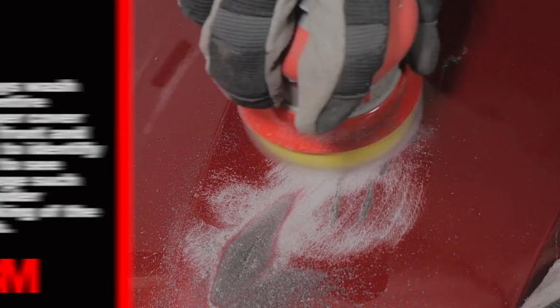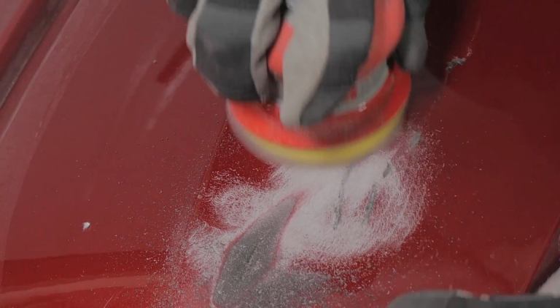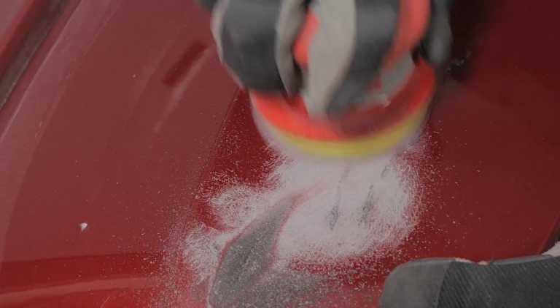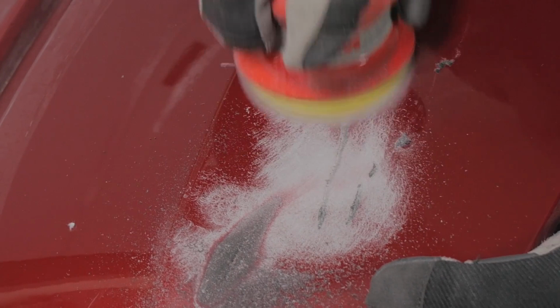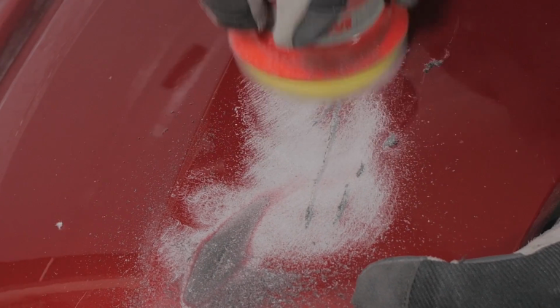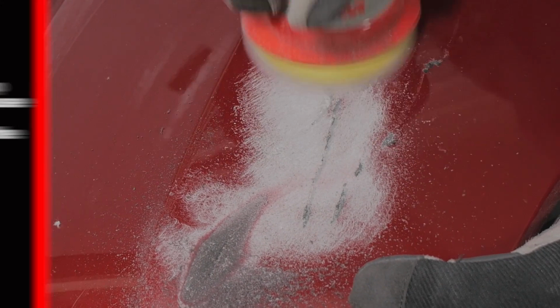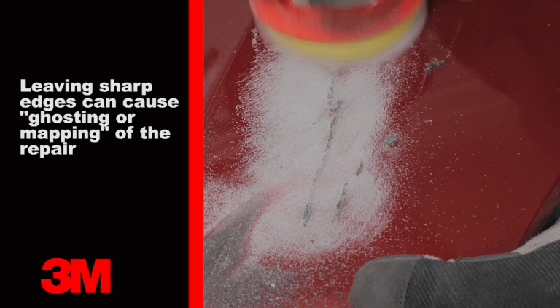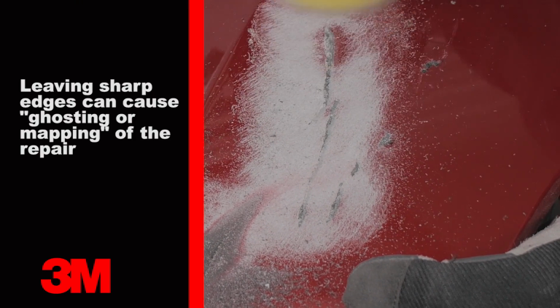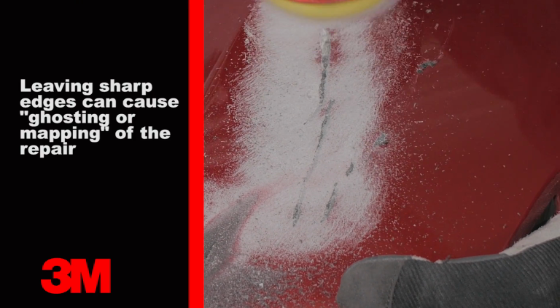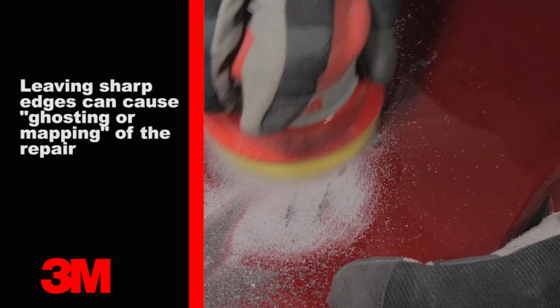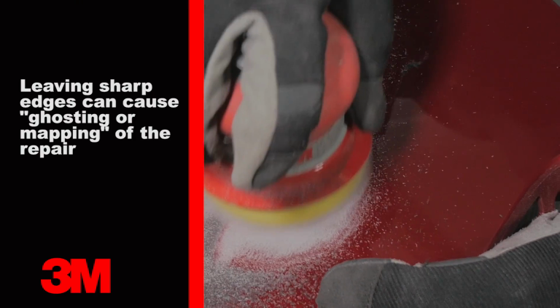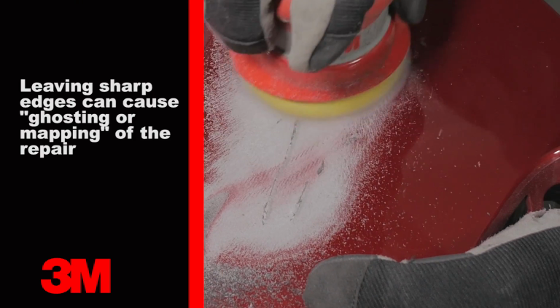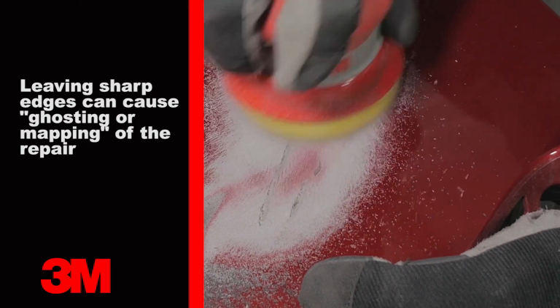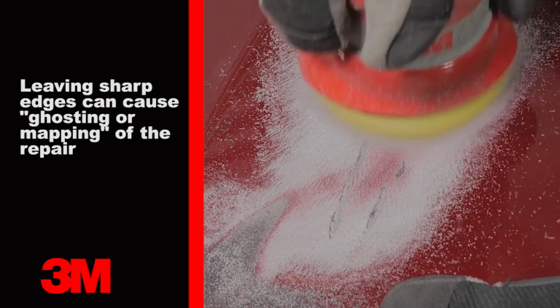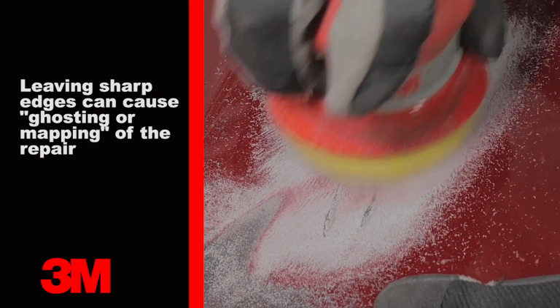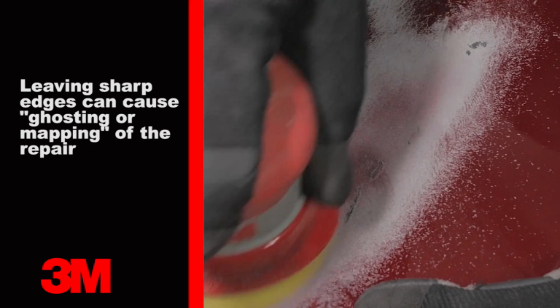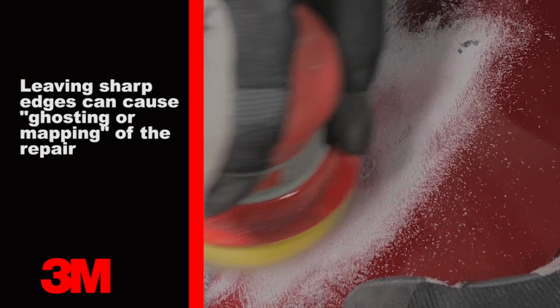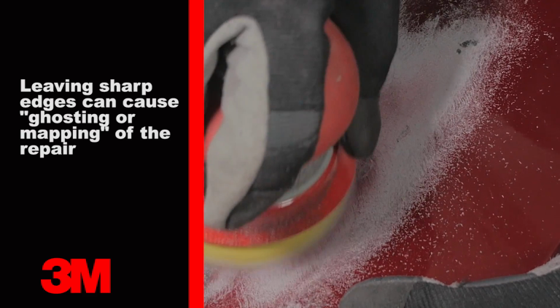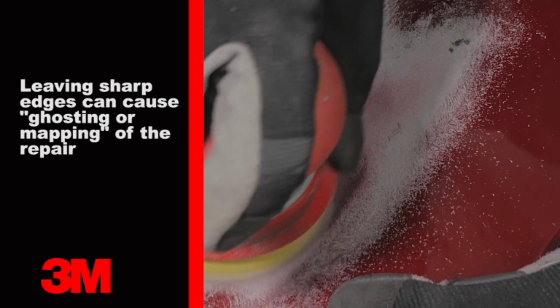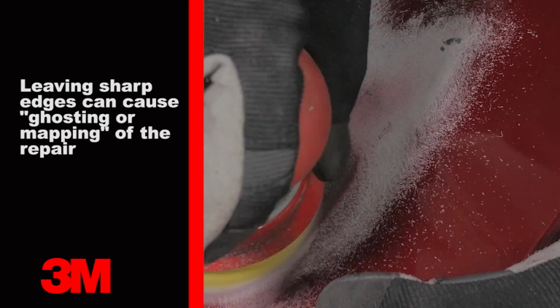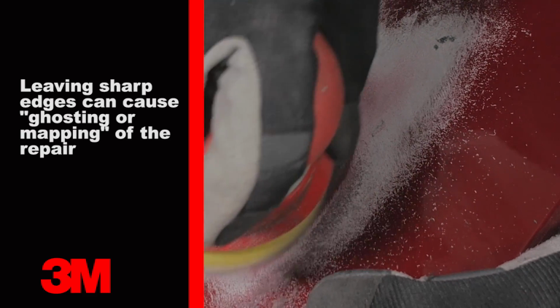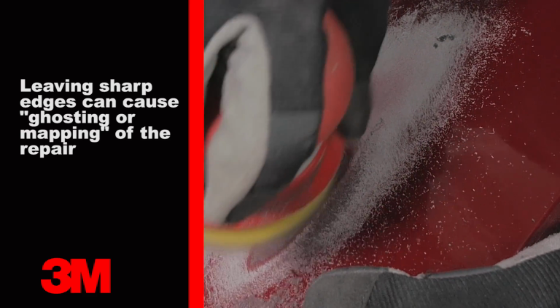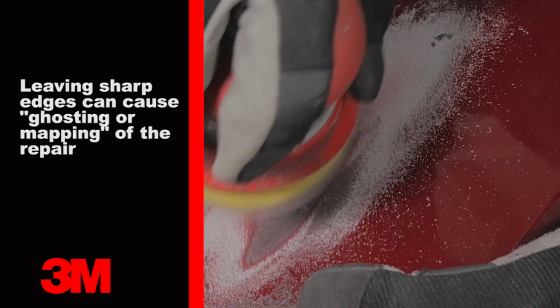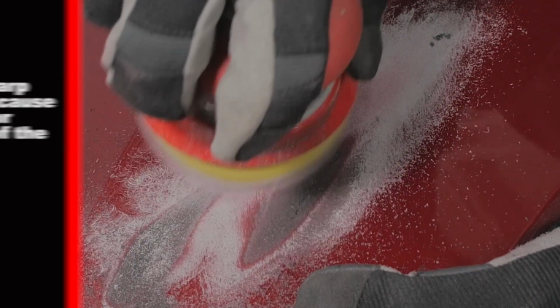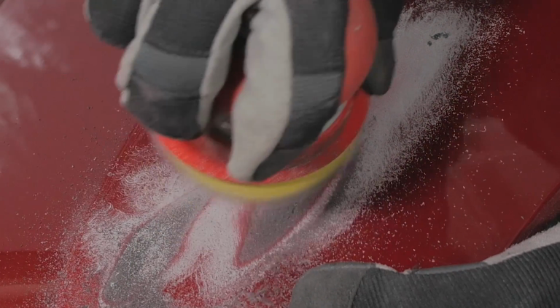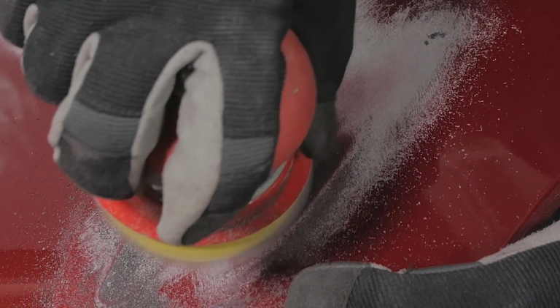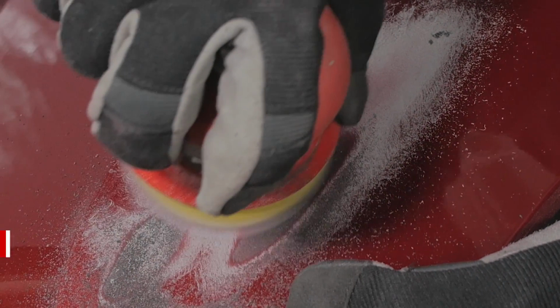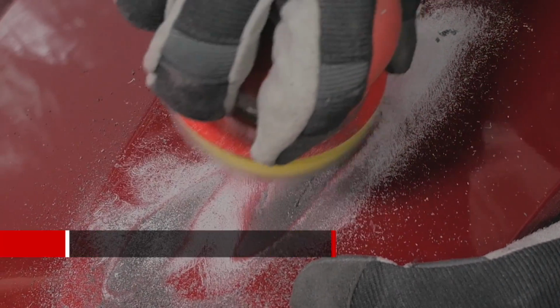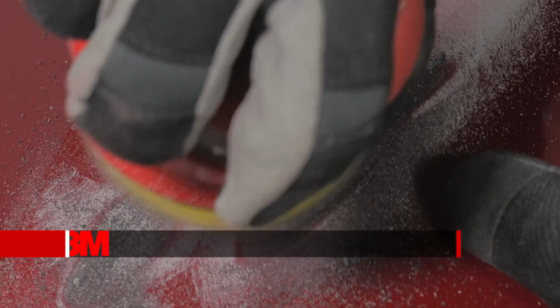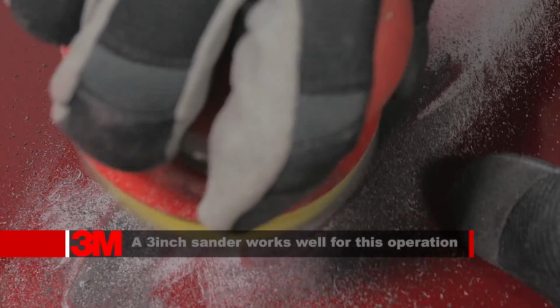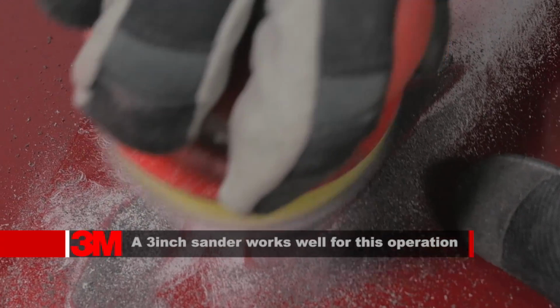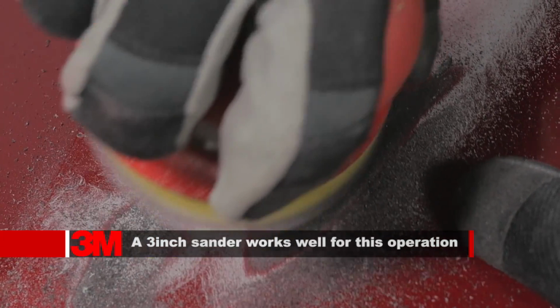Now sand the damaged area with P80 grit on a DA and taper sharp edges or surface defects, creating a fuzzy surface for bonding. Be careful to keep the P80 grit scratches contained to the dished-out area.